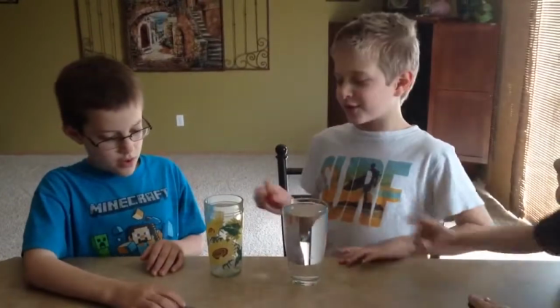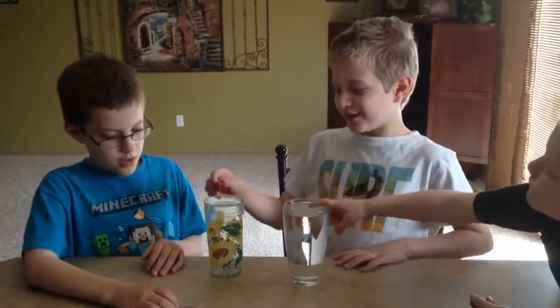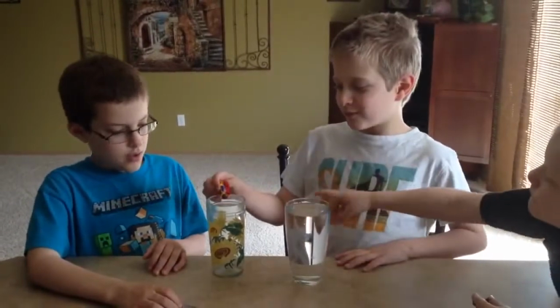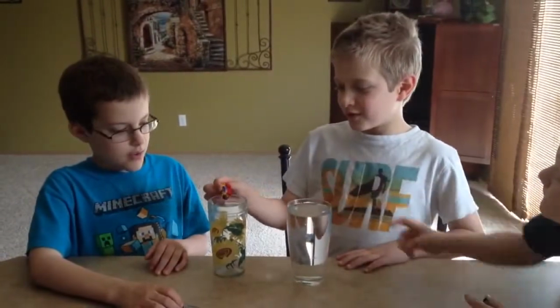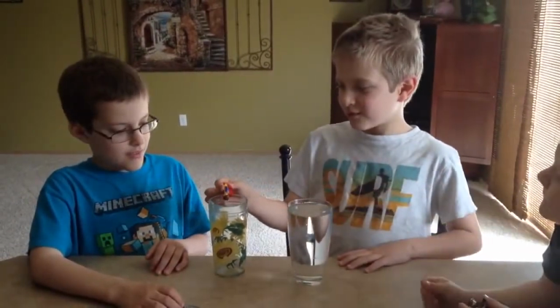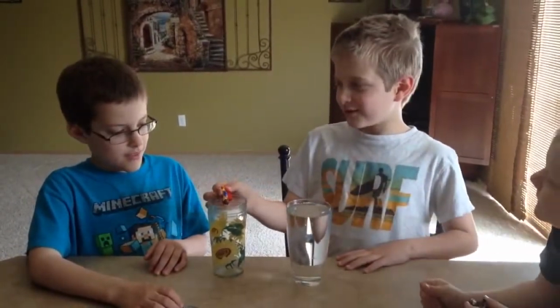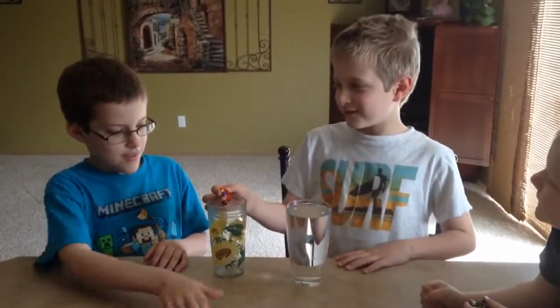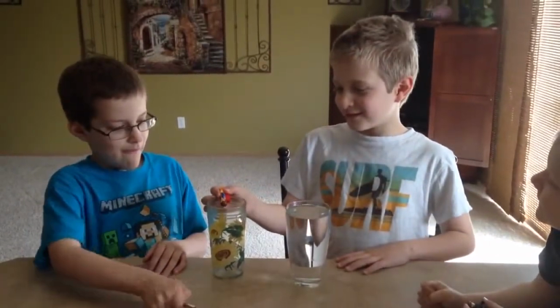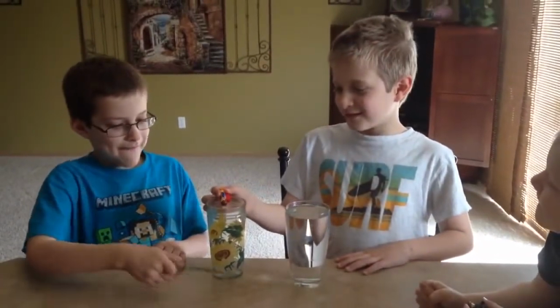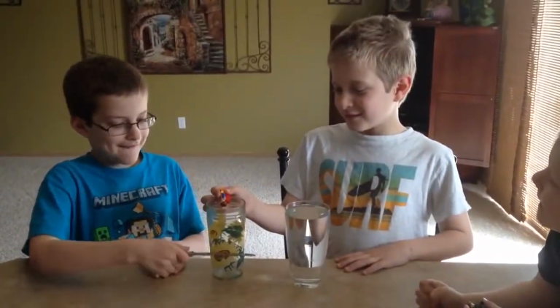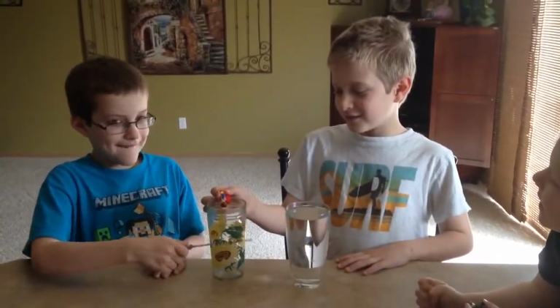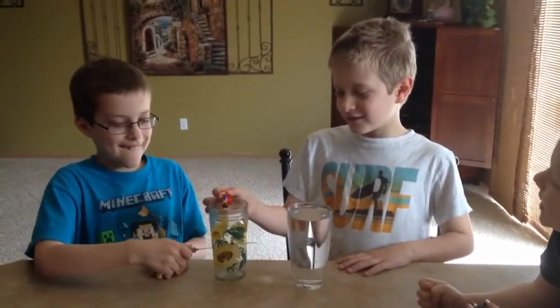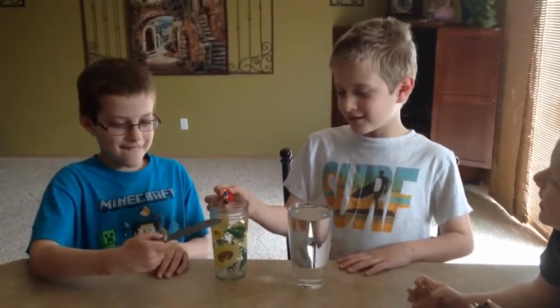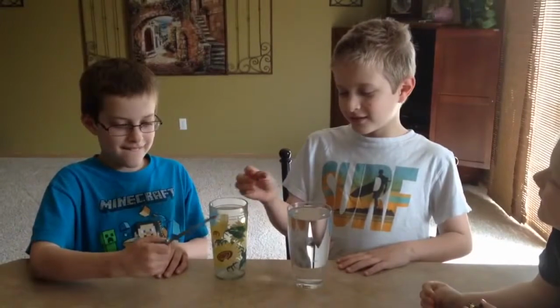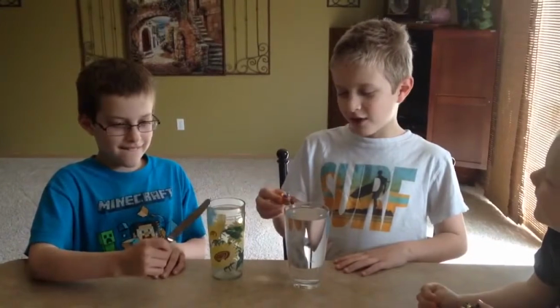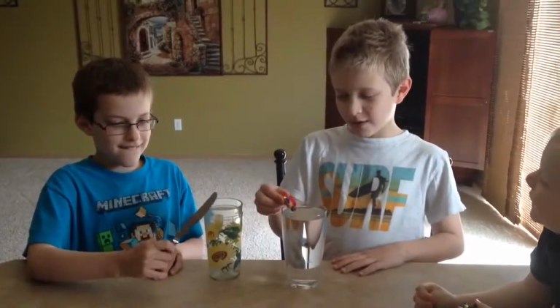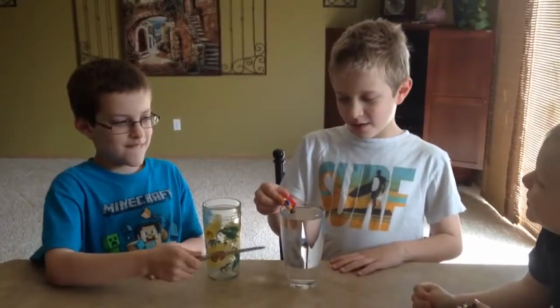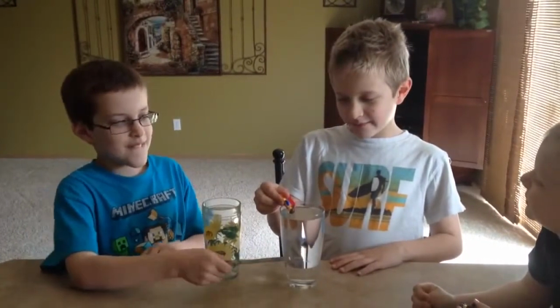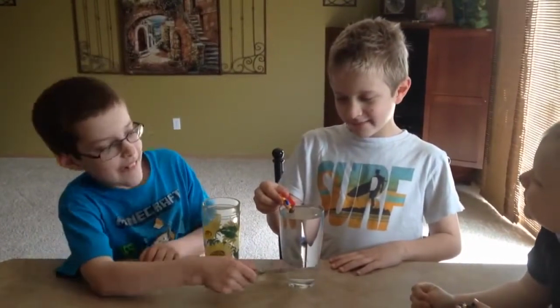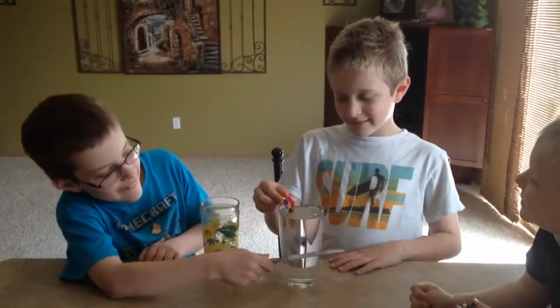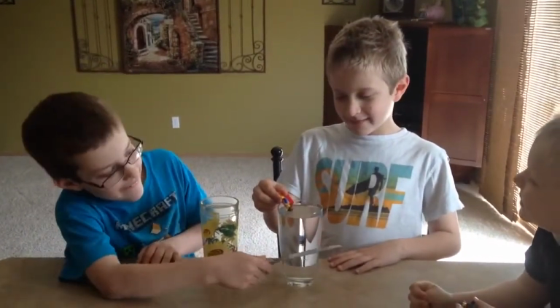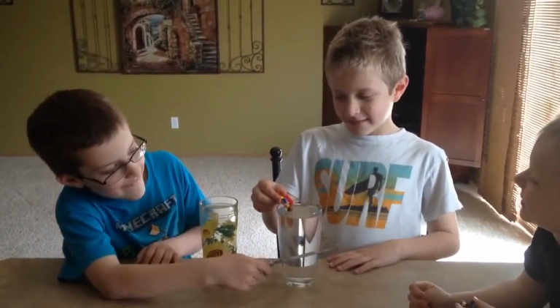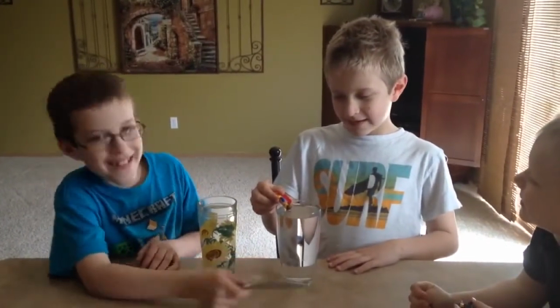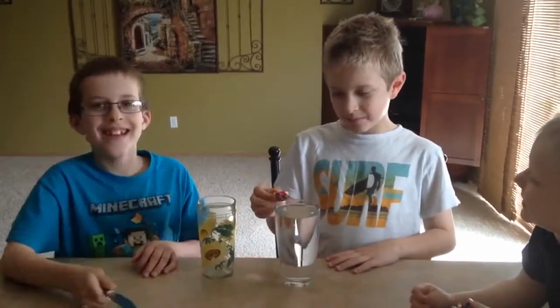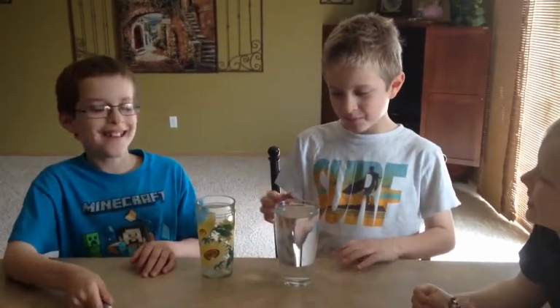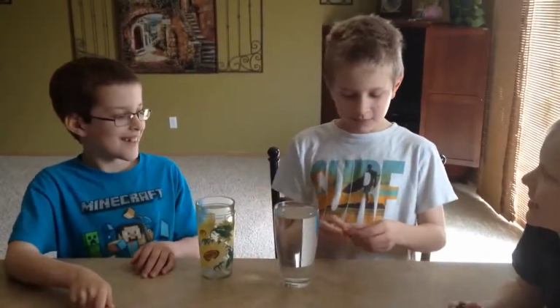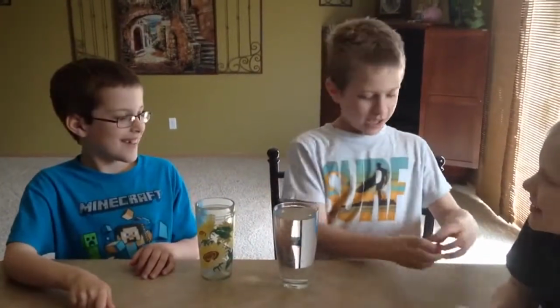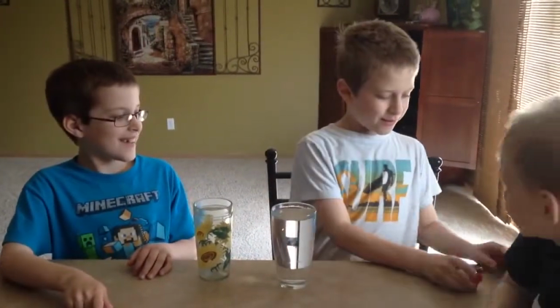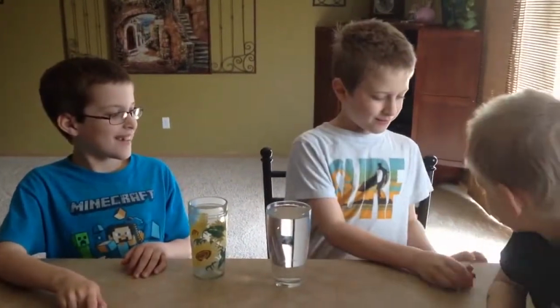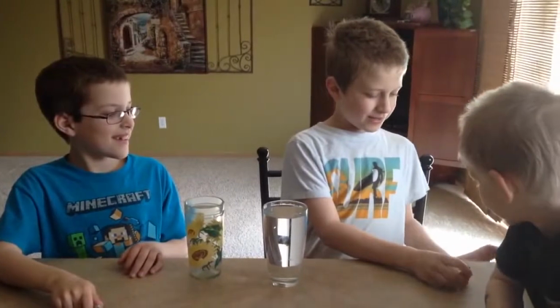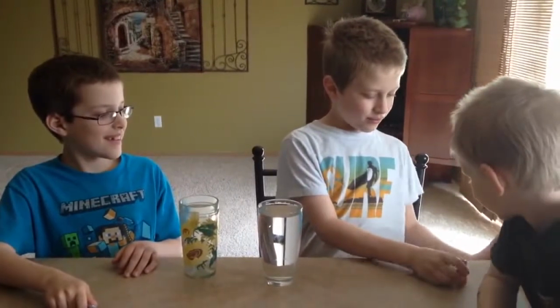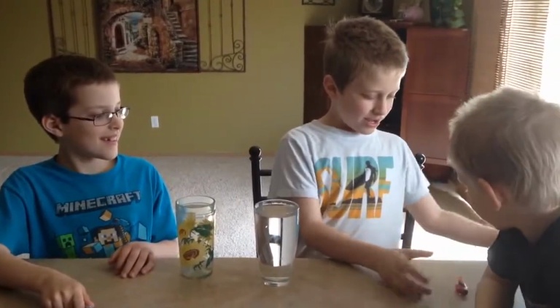Emmett's going to do it. Come on in. Okay, Emmett, get out of the way now.